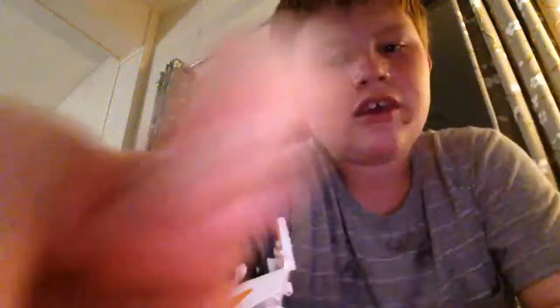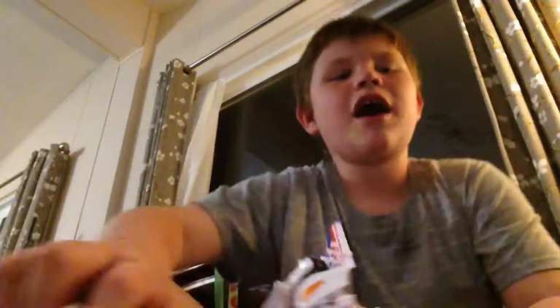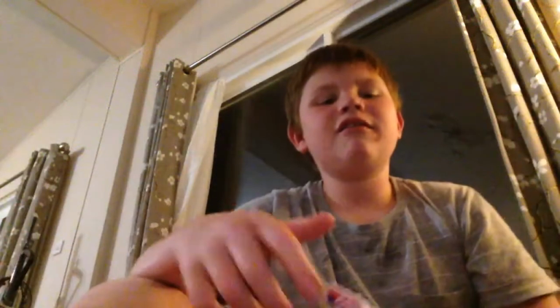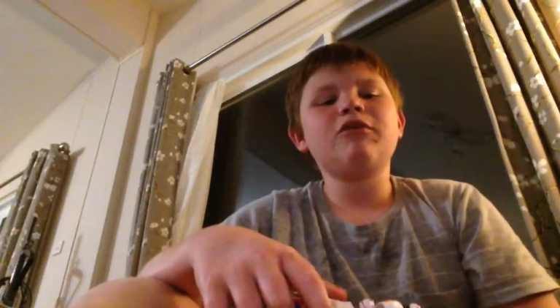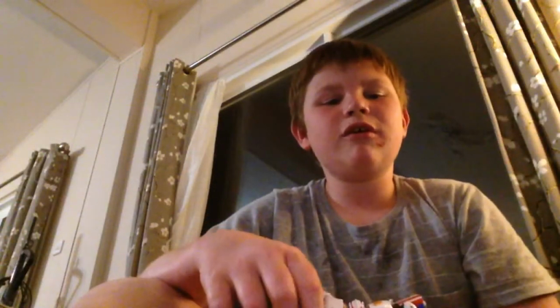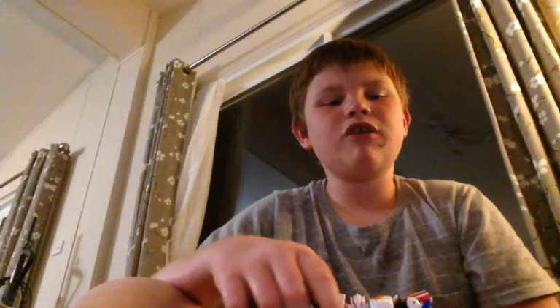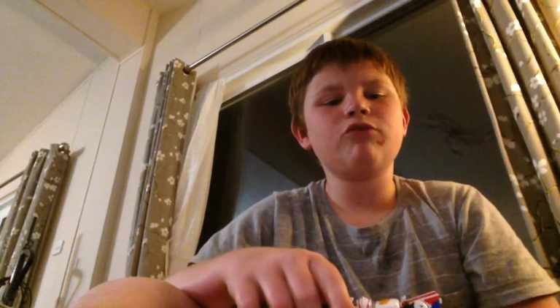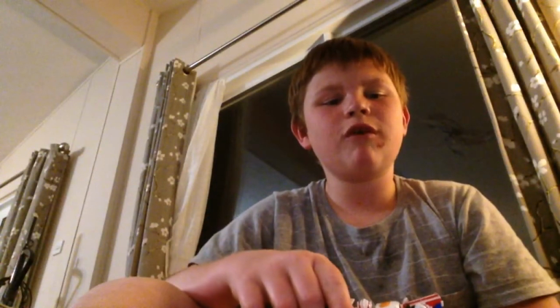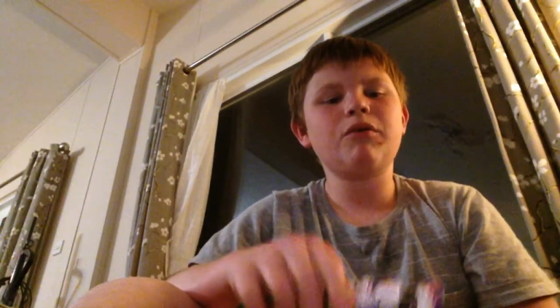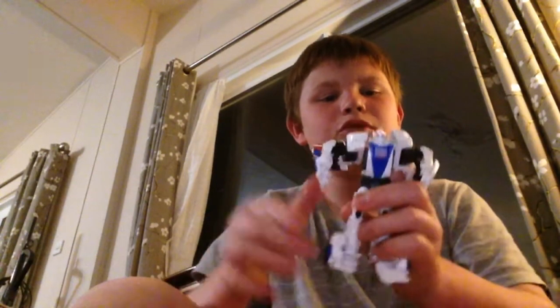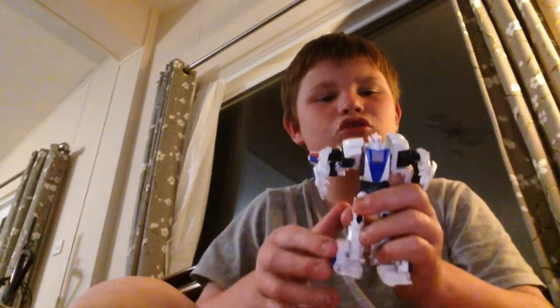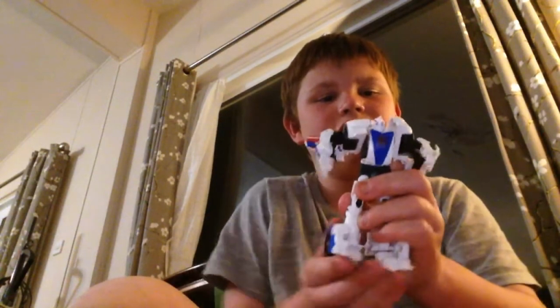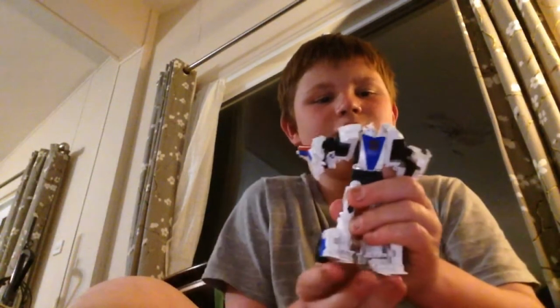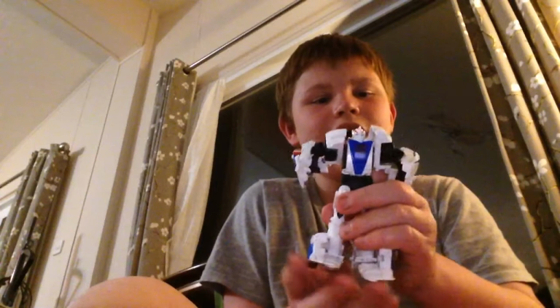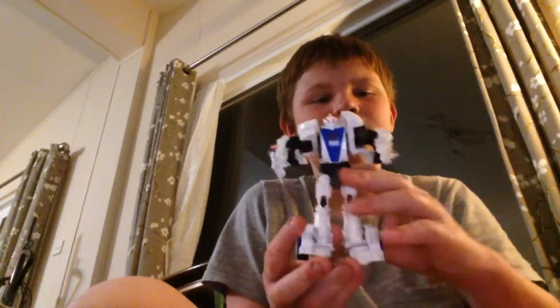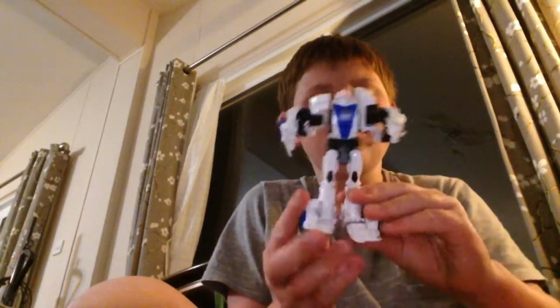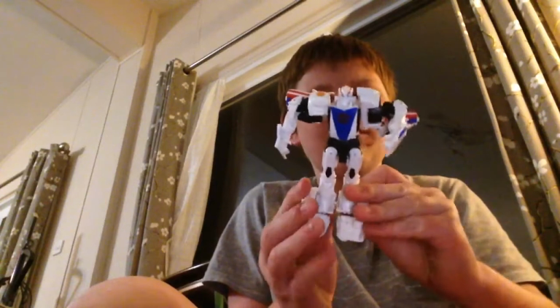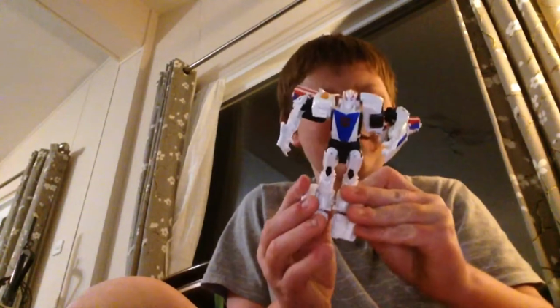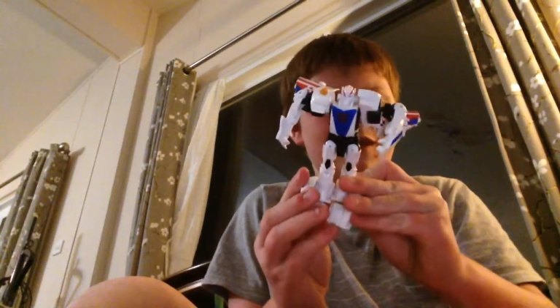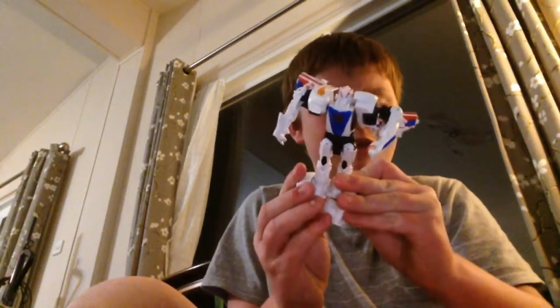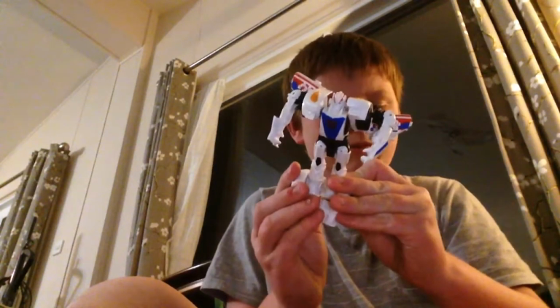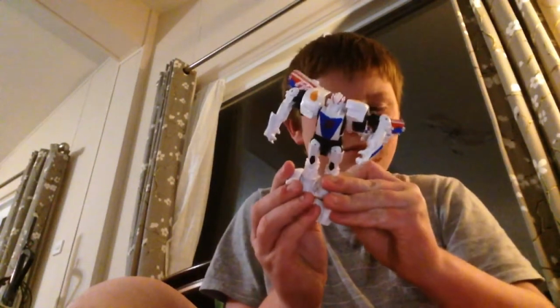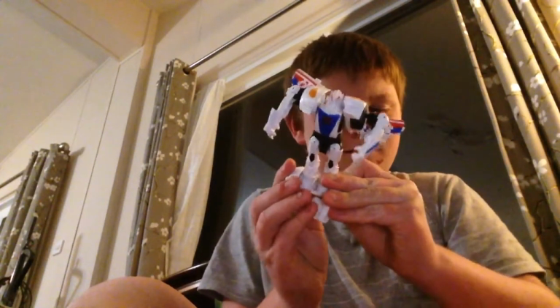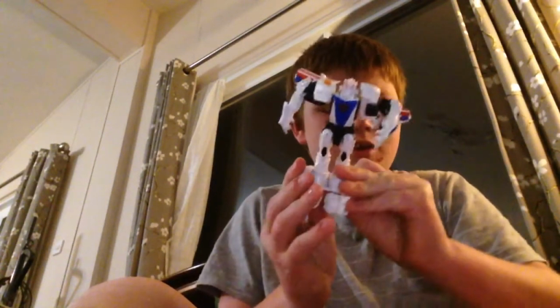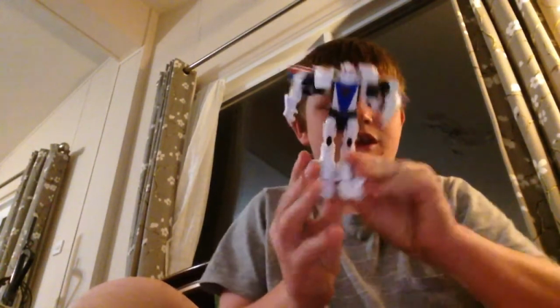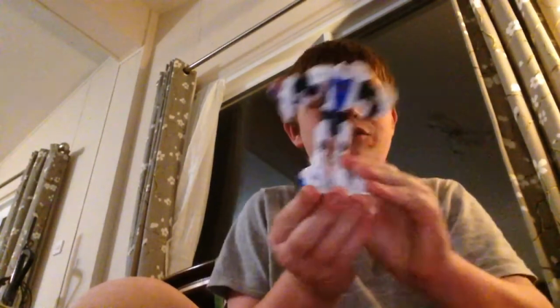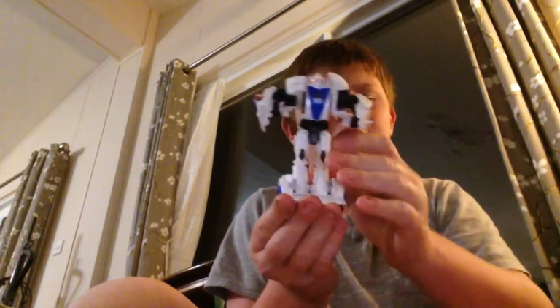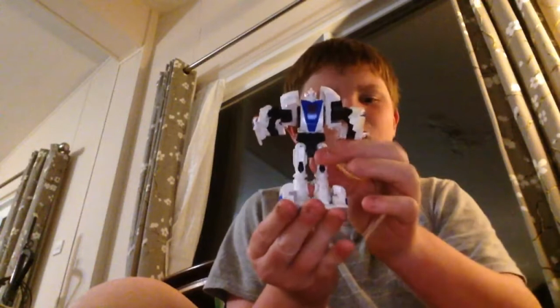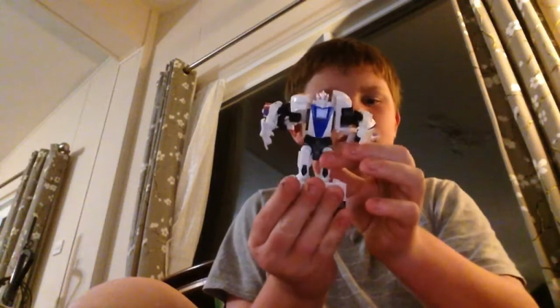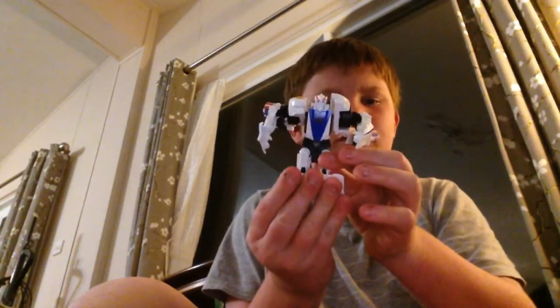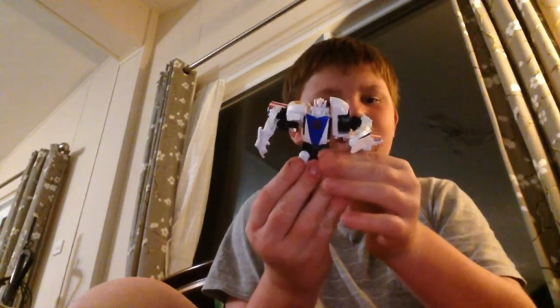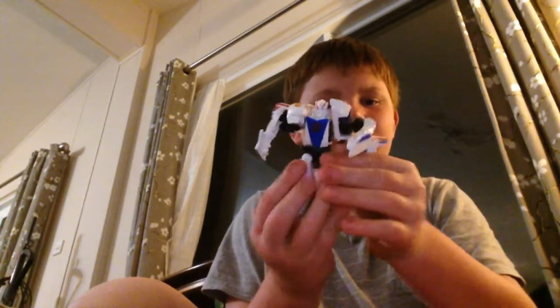Hi guys, today I'm going to show you how to transform Transformers Prime Smokescreen. So first, you clip the legs together, and then you flip the legs up like this.